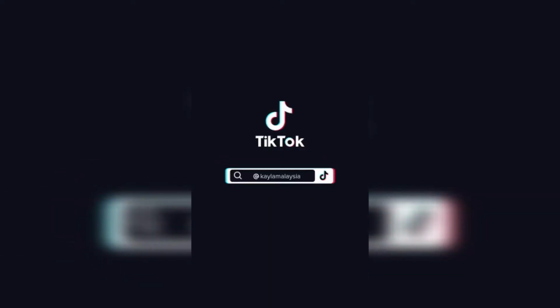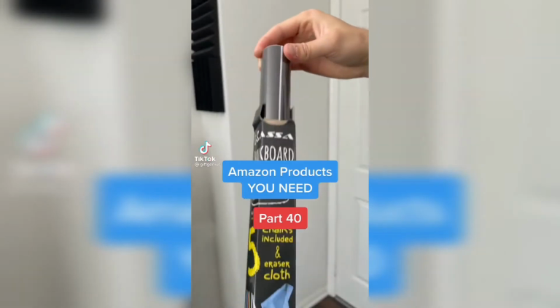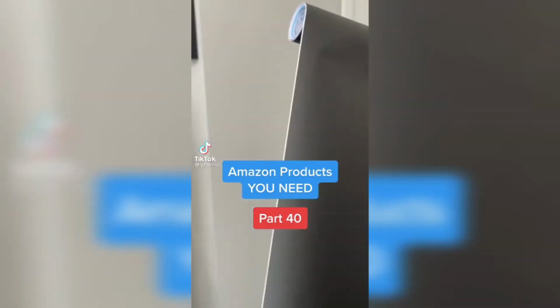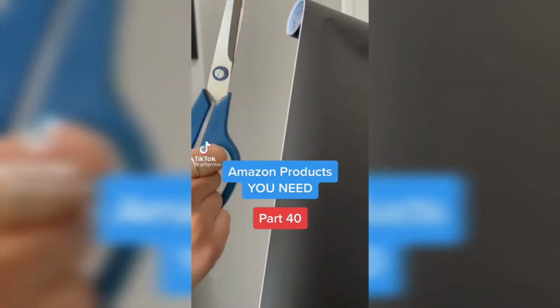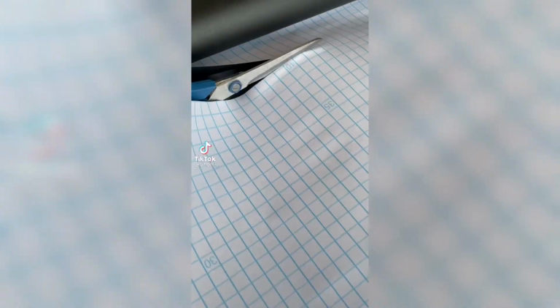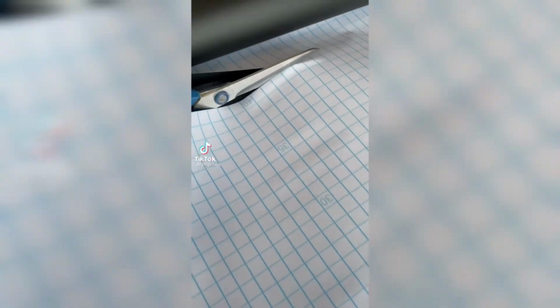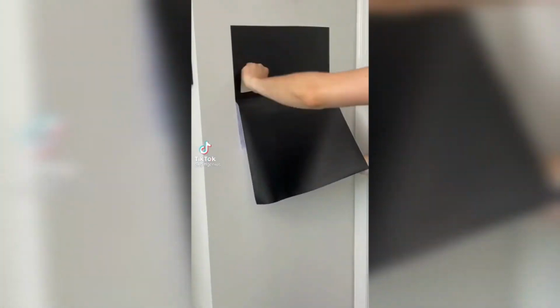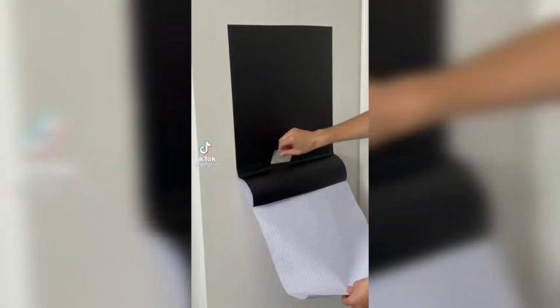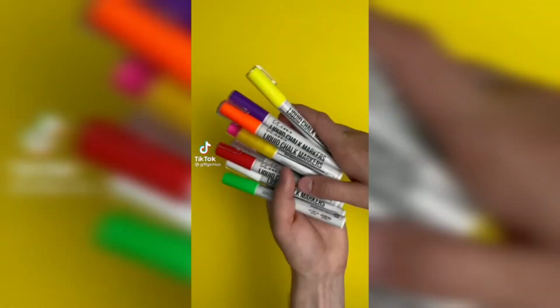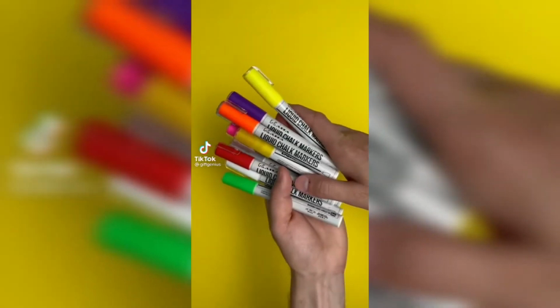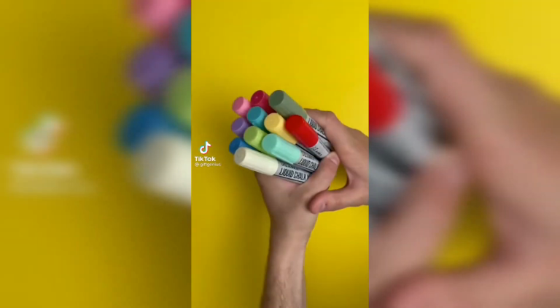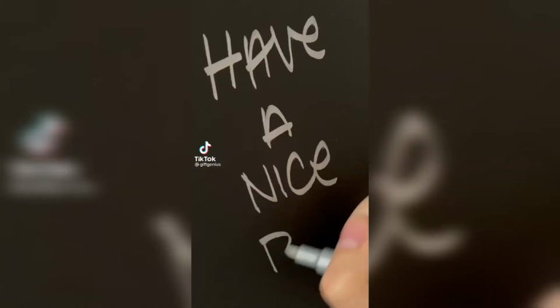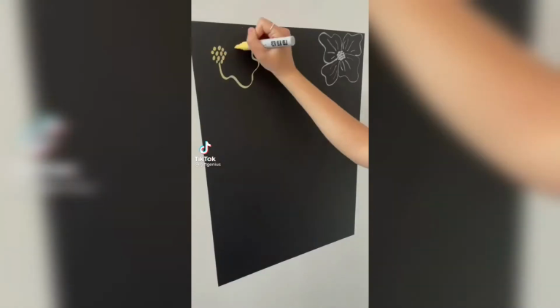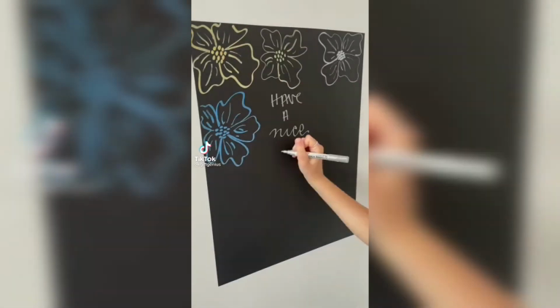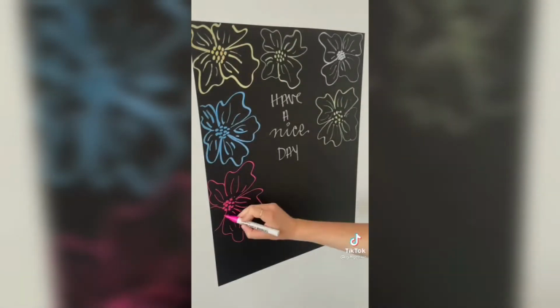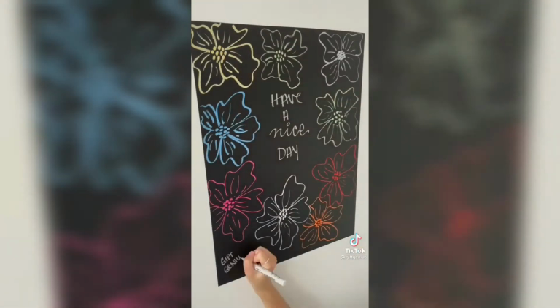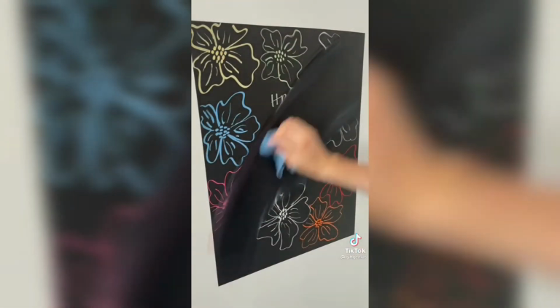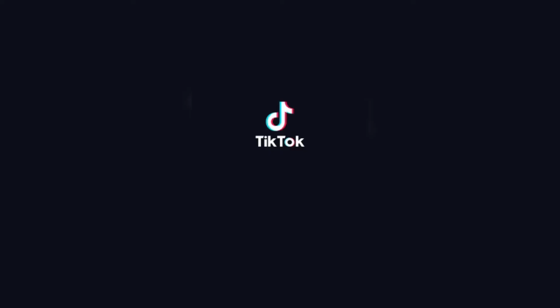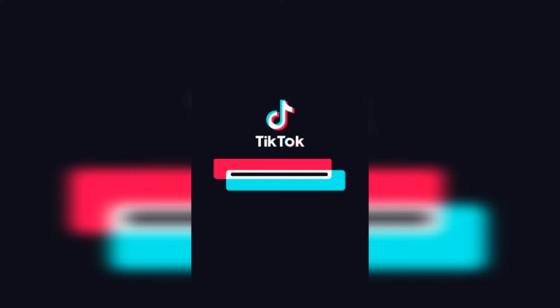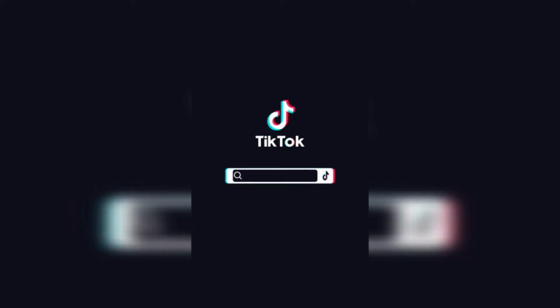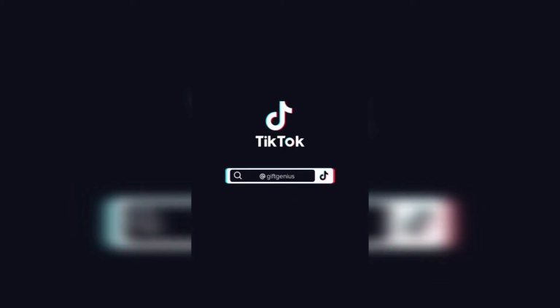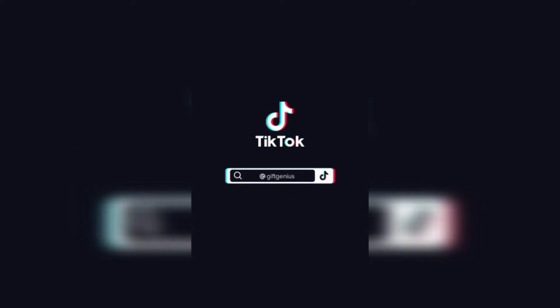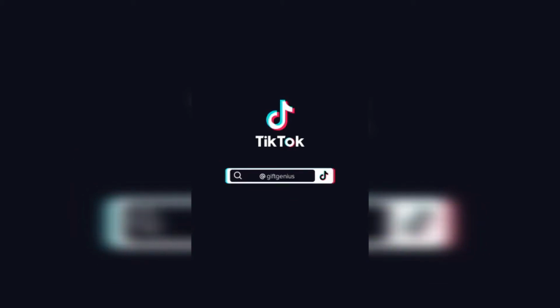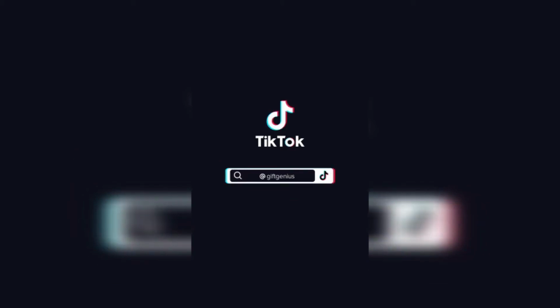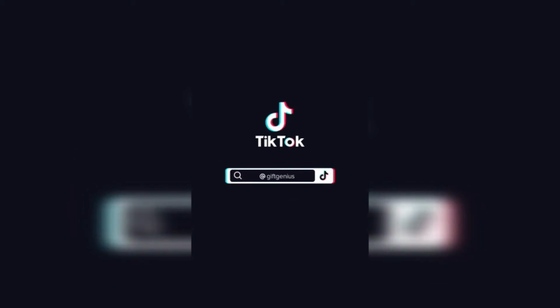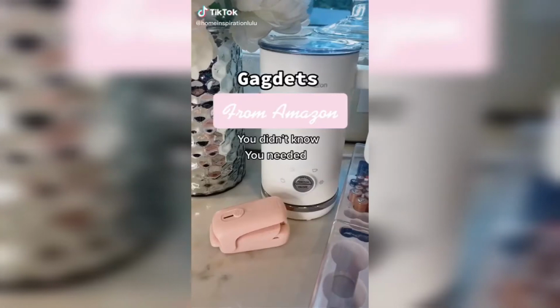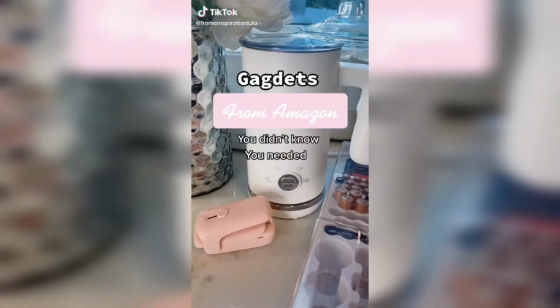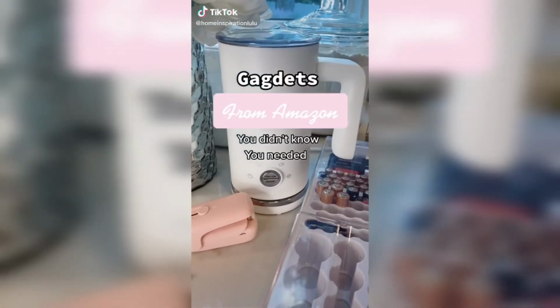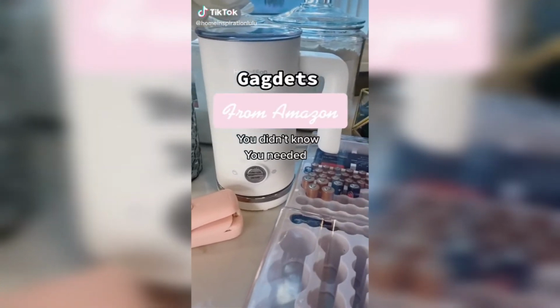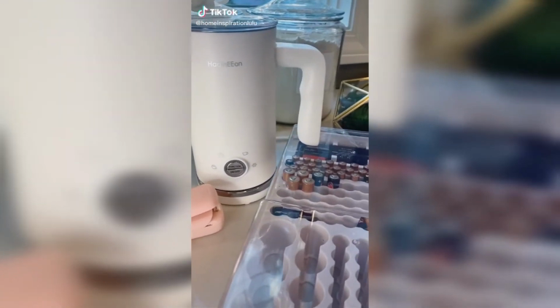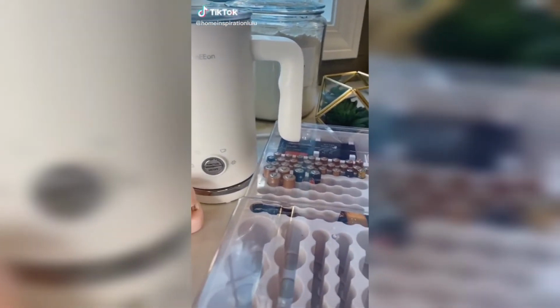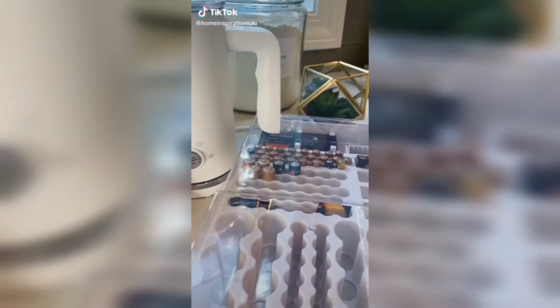Amazon products you need, part 40. This special vinyl sticker lets you turn just about any surface into a fully functional blackboard. Gadgets from Amazon you didn't know you needed.